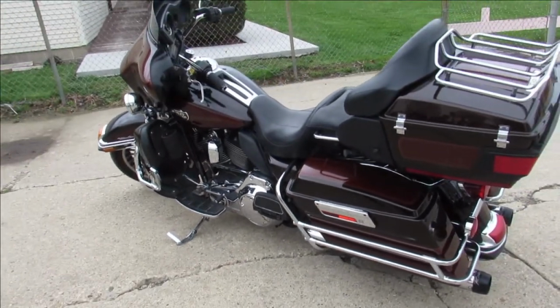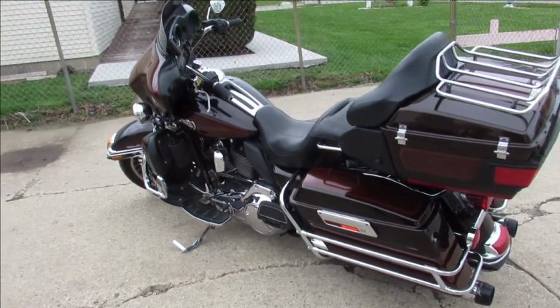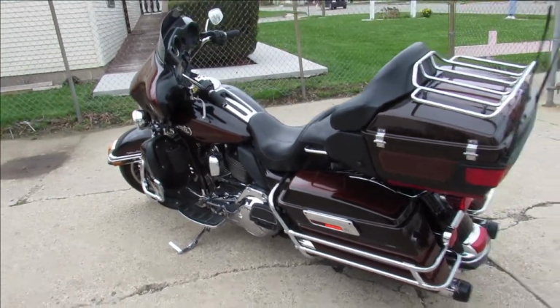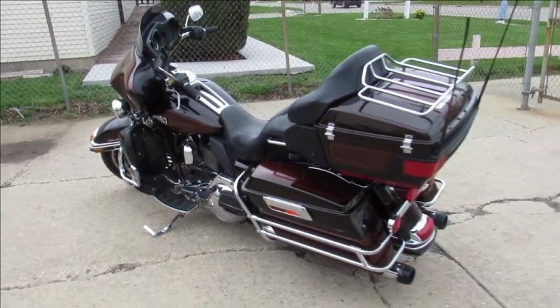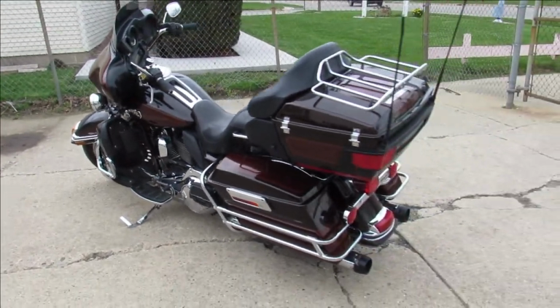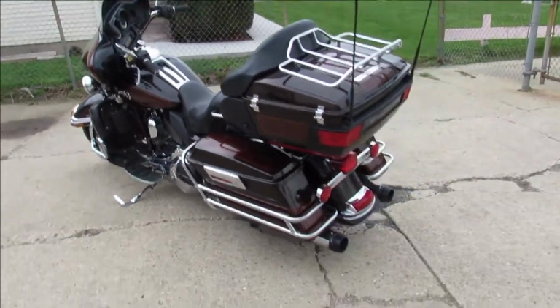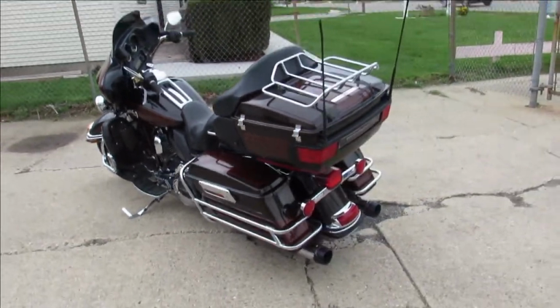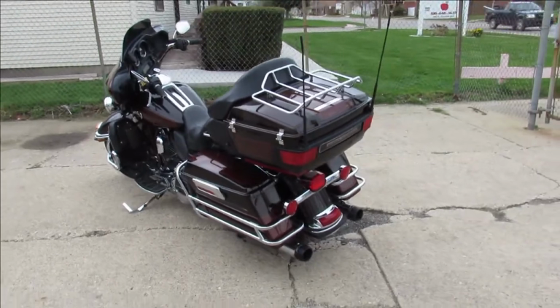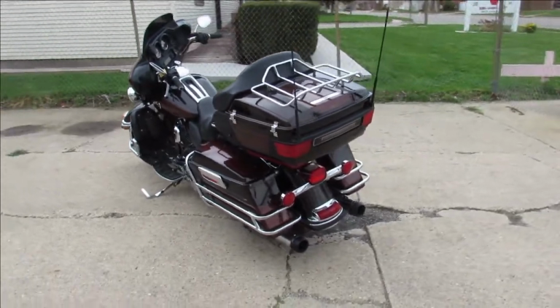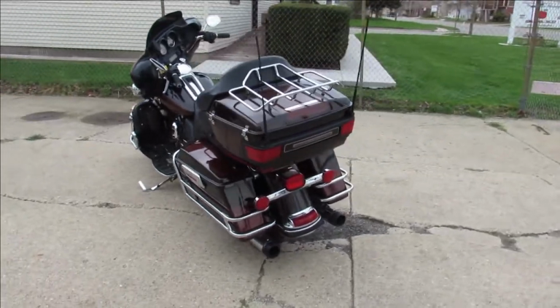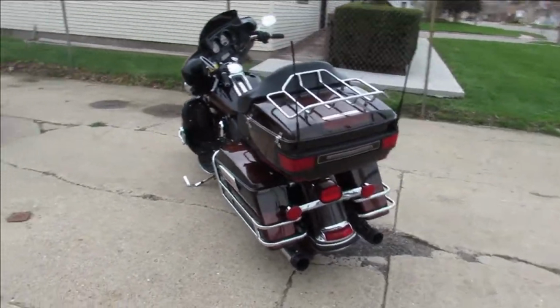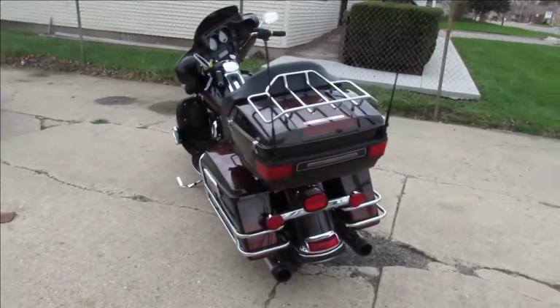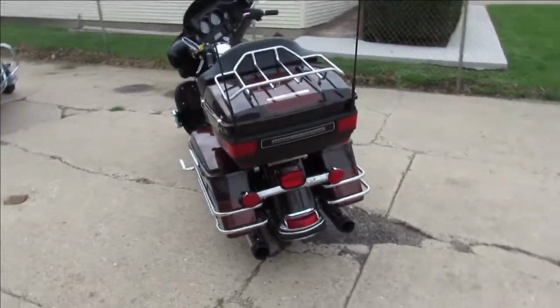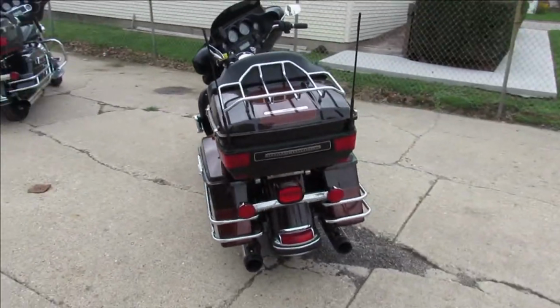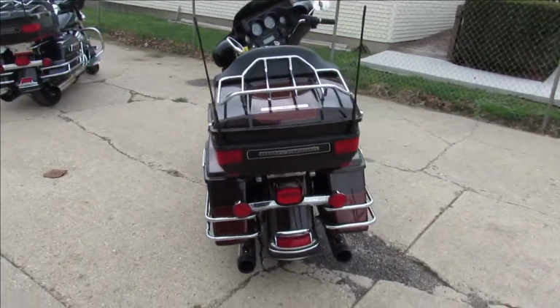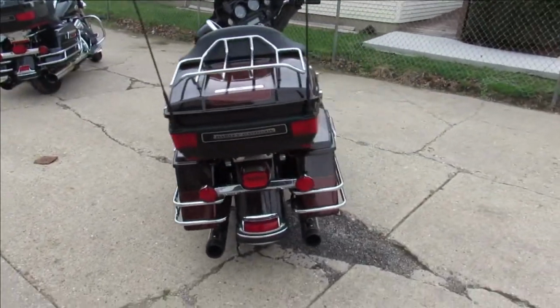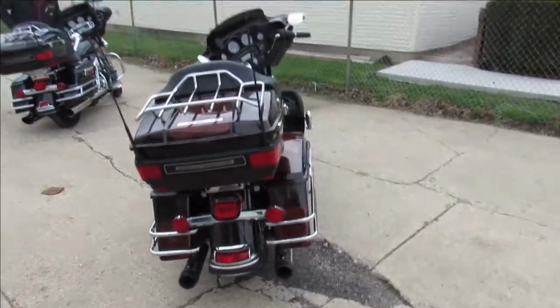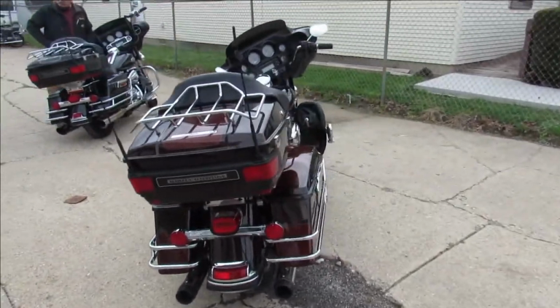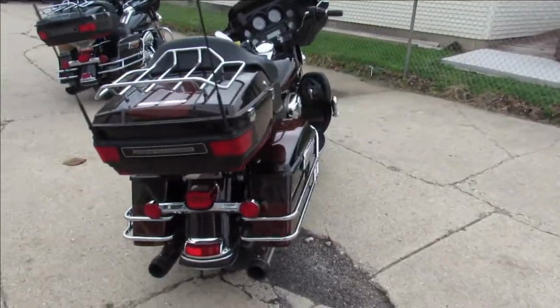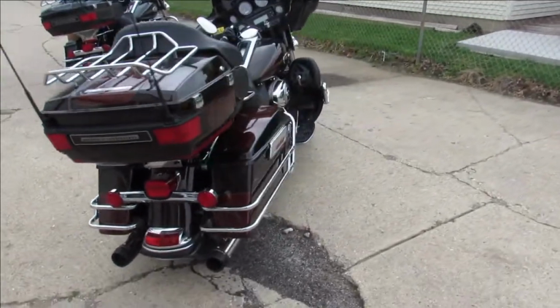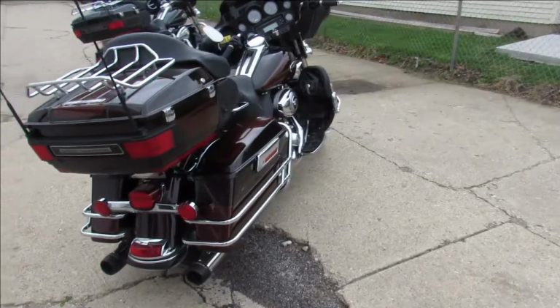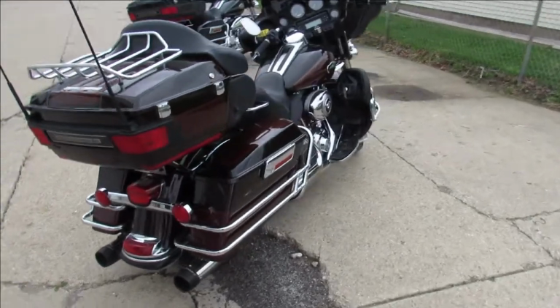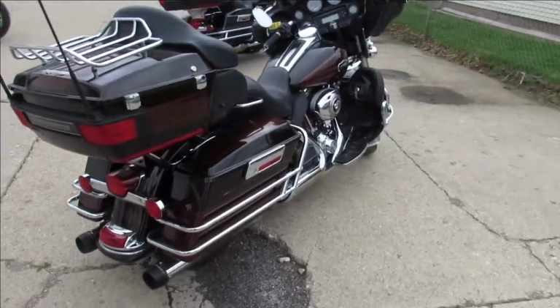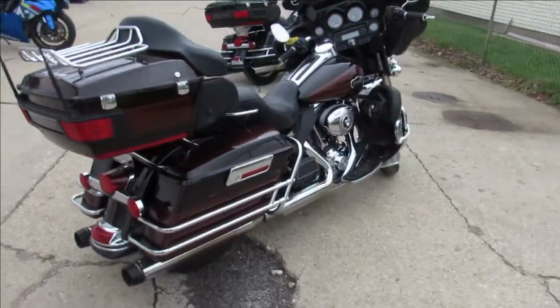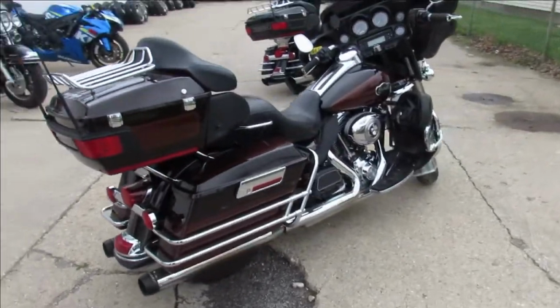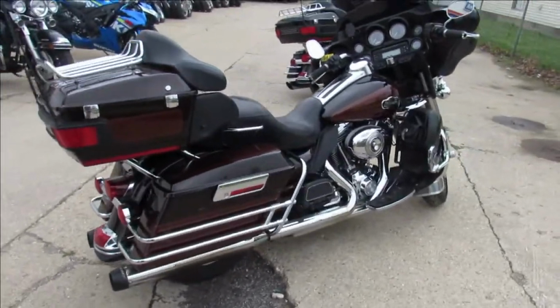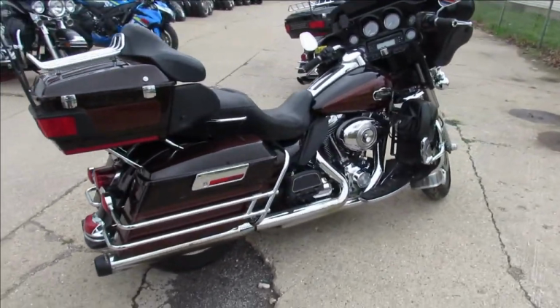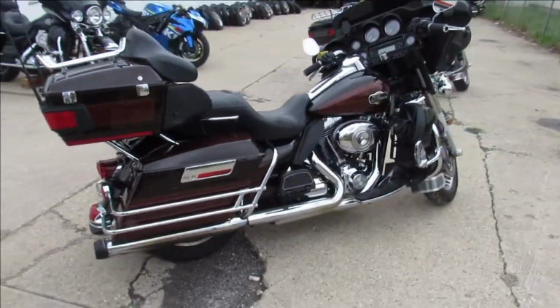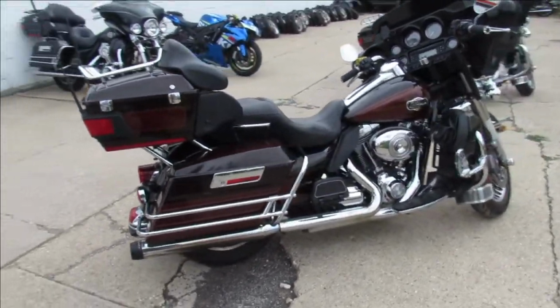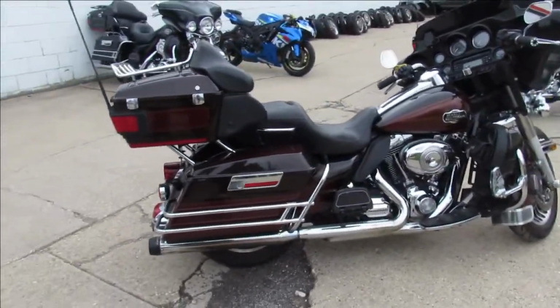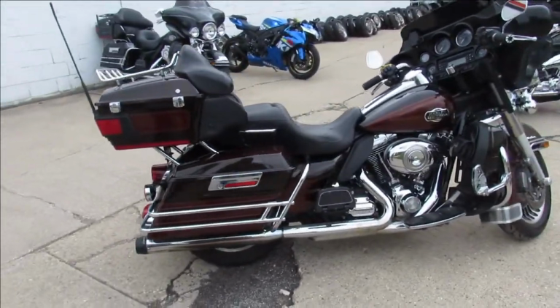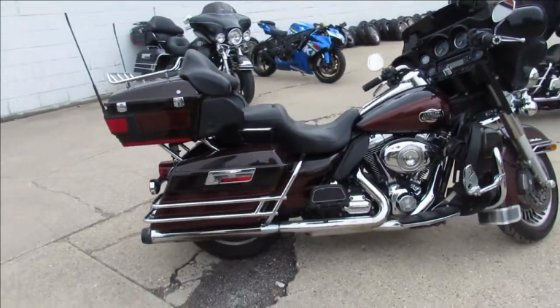Hey guys, it's Approval Powersports doing some videos on our used Harley-Davidson. It's riding season, so anybody looking for a used bike, we got it here at Approval Powersports. We've got over 300 used bikes, guaranteed financing, out-of-state financing, nationwide shipping.